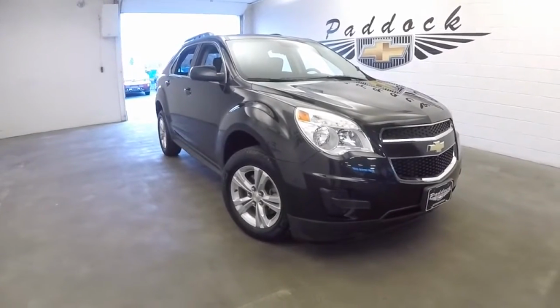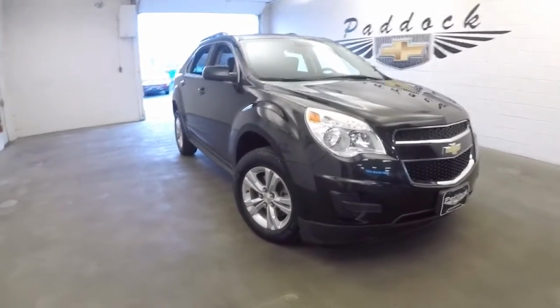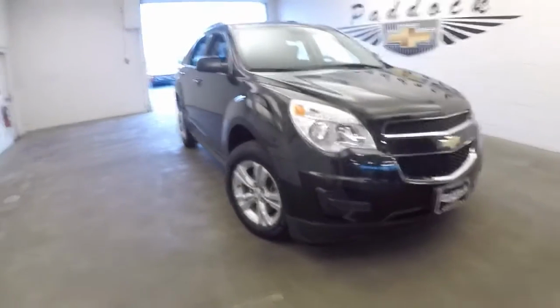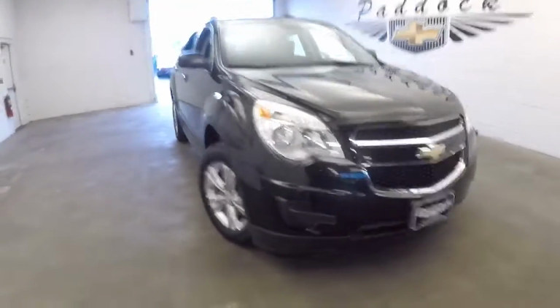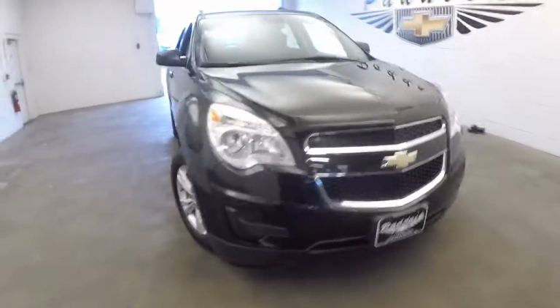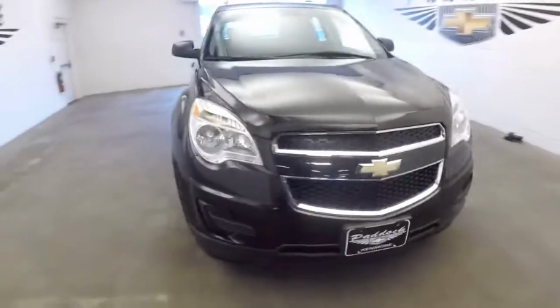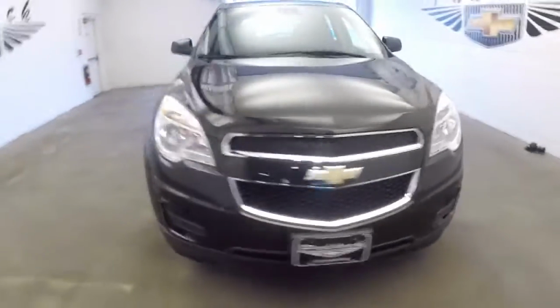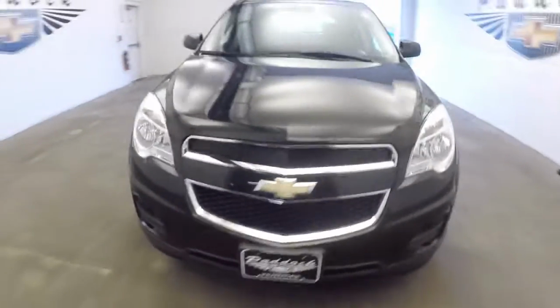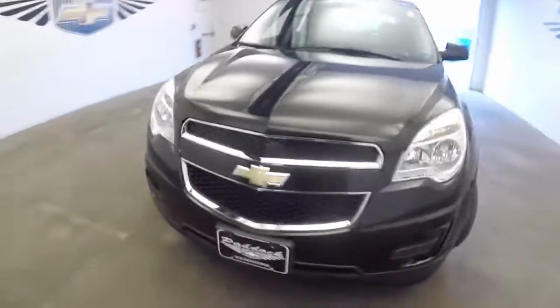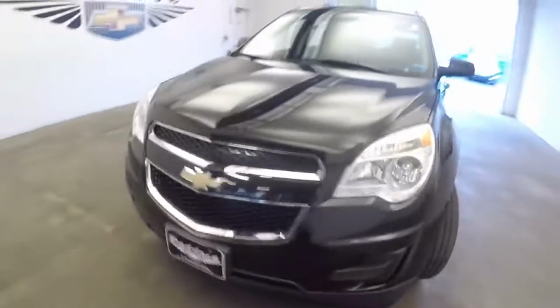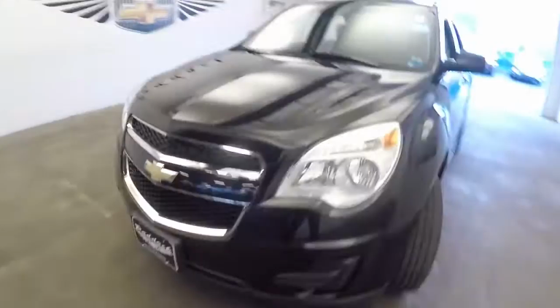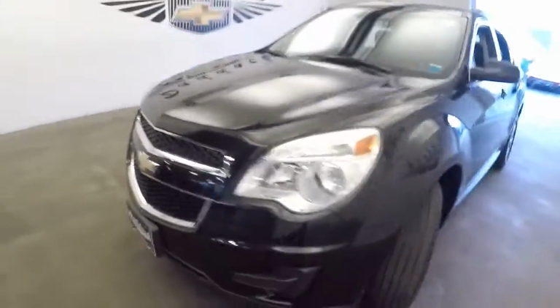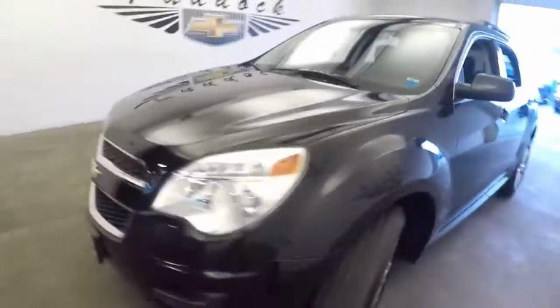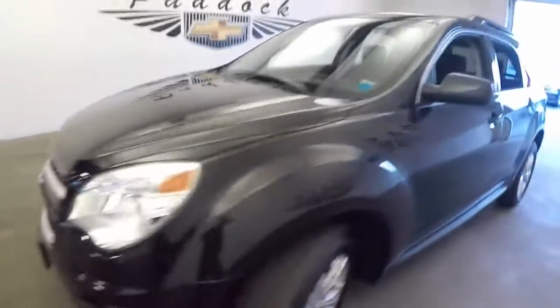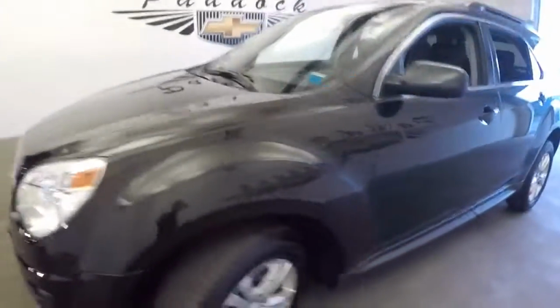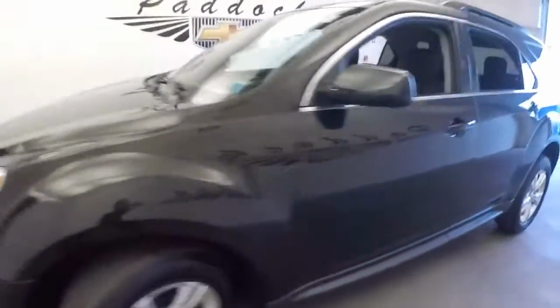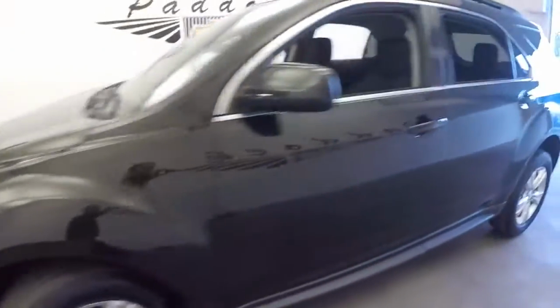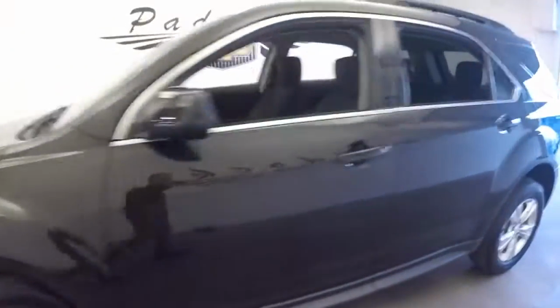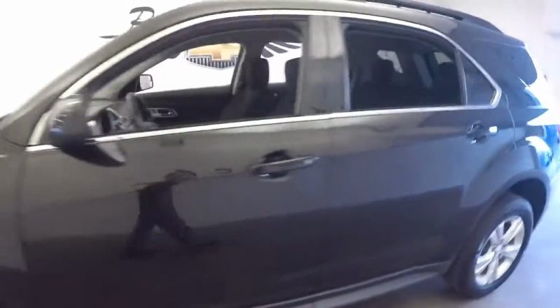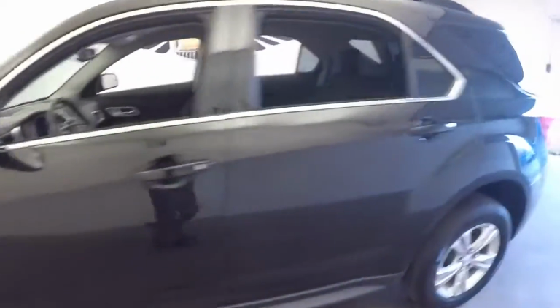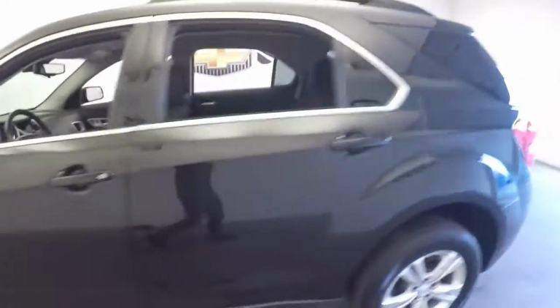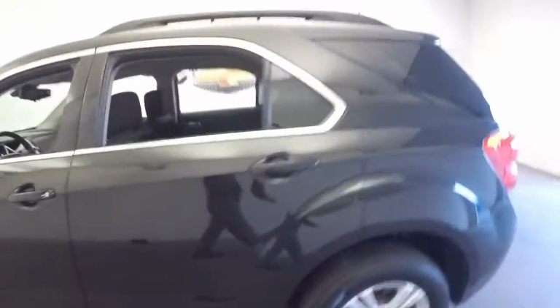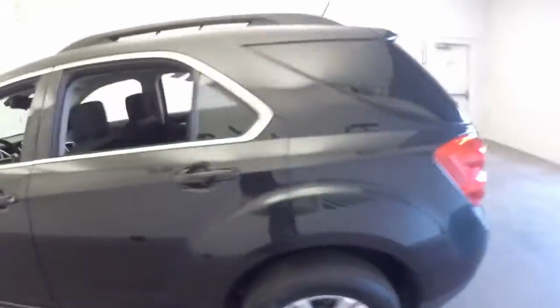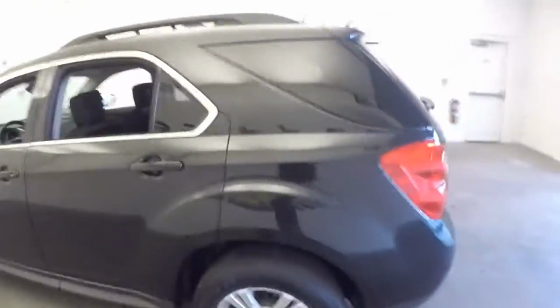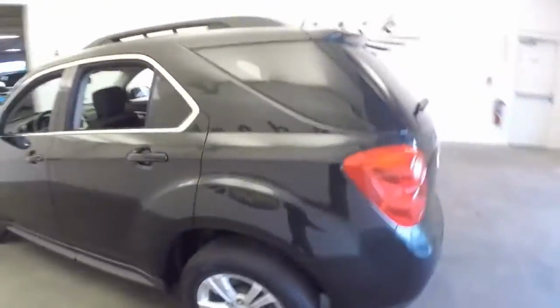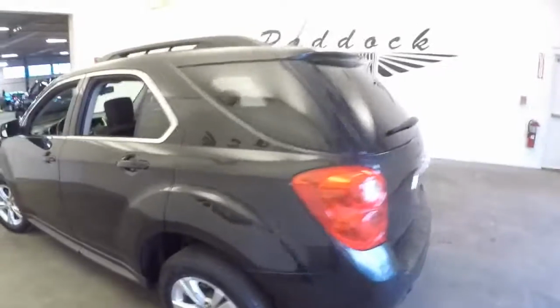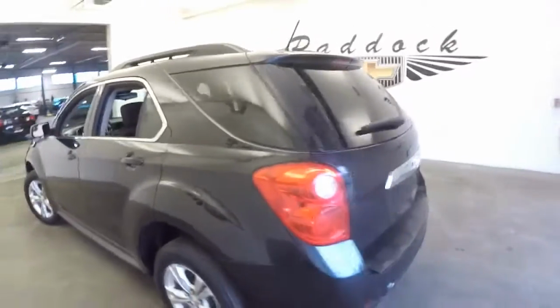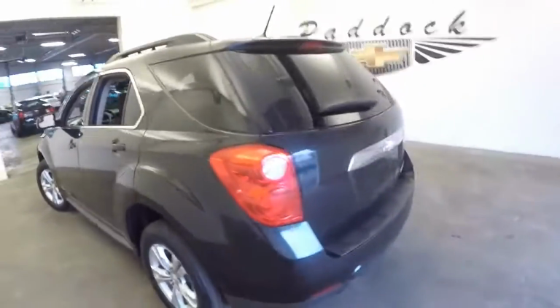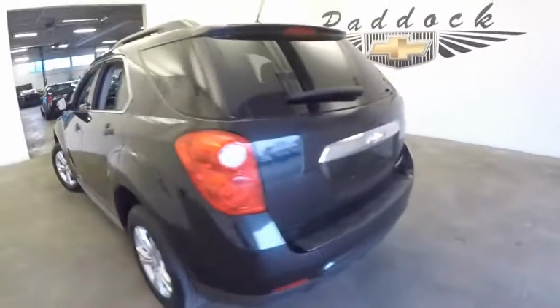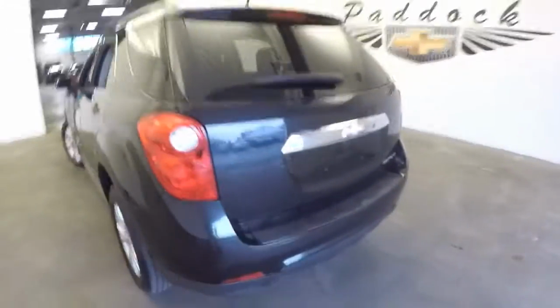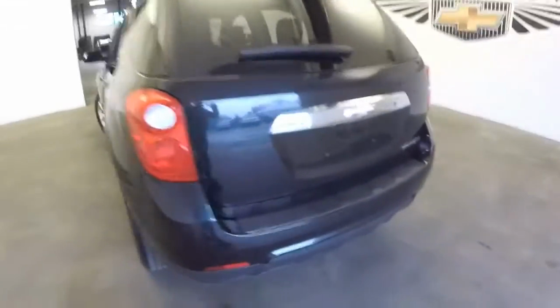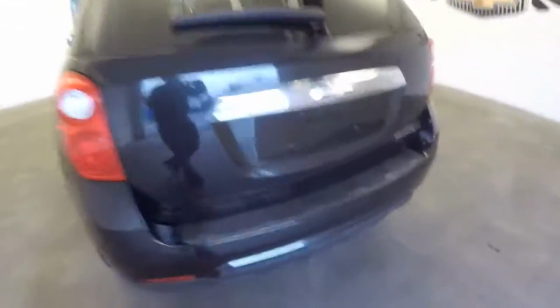Looking for an SUV? Here's a beautiful Equinox with black exterior paint. In this video walk-around, we're simply going to start at the back of the vehicle and work our way to the front.